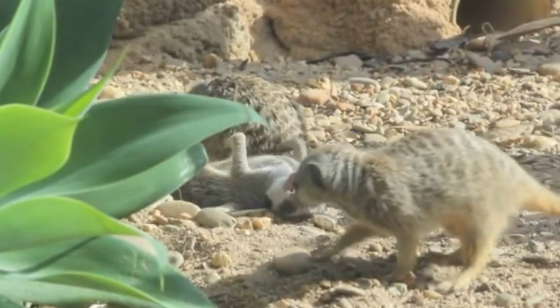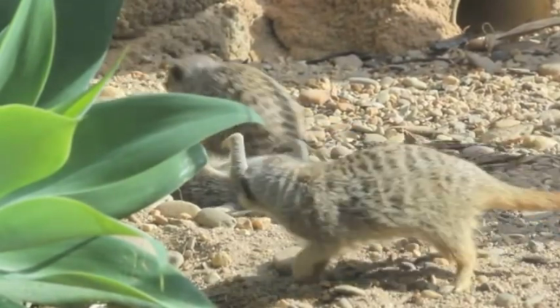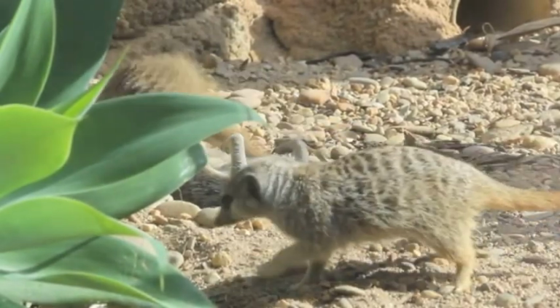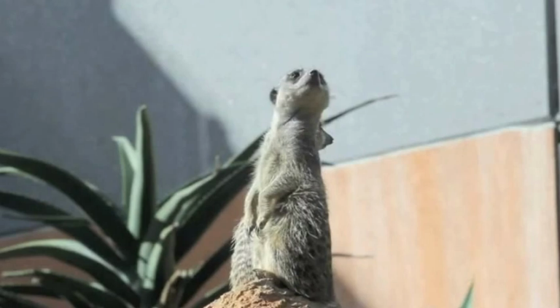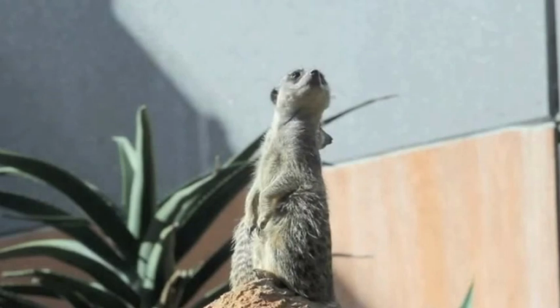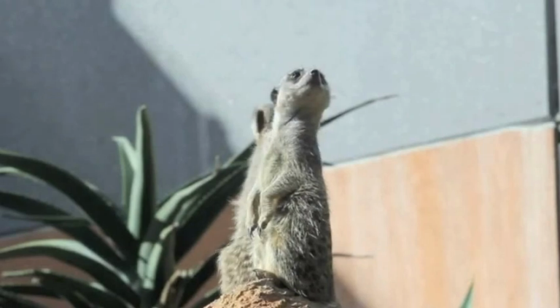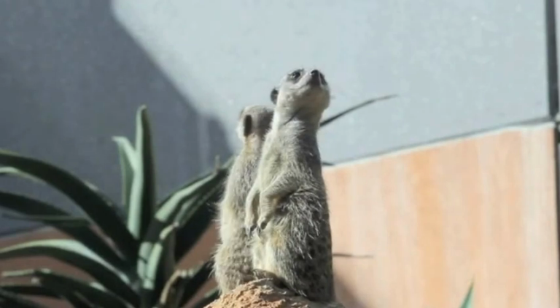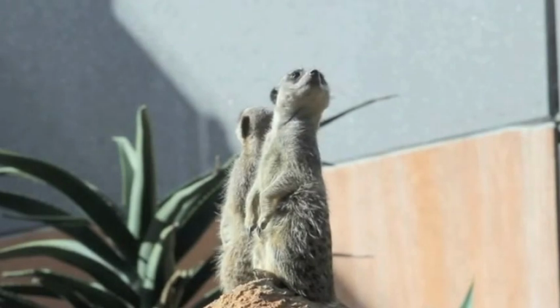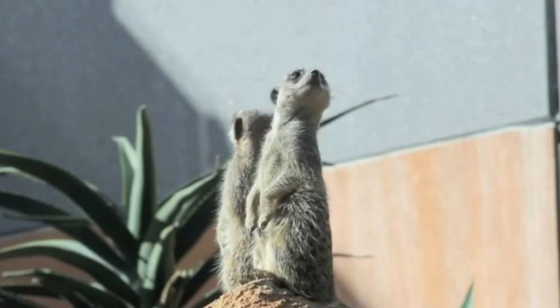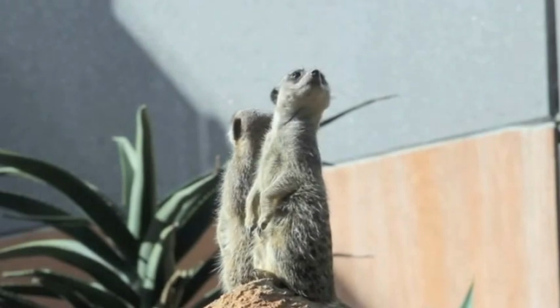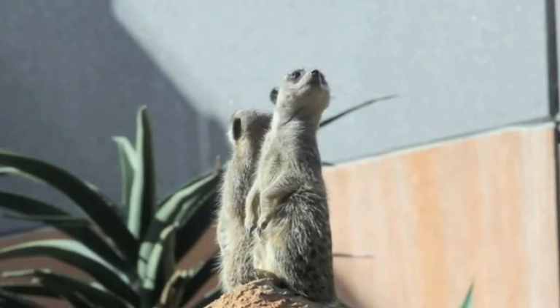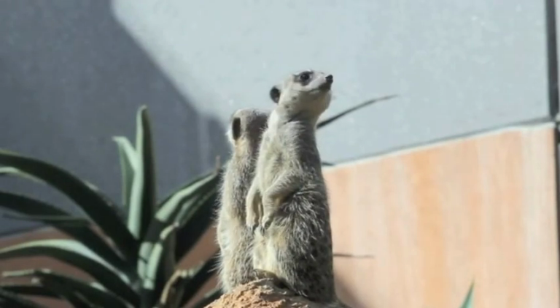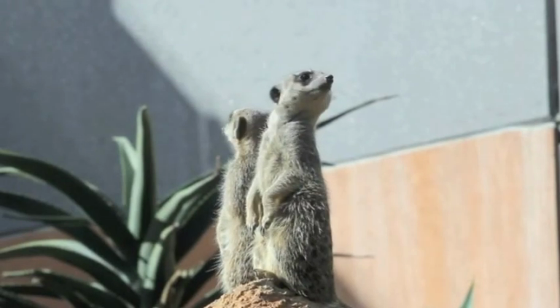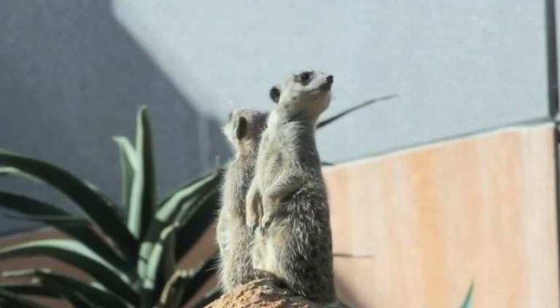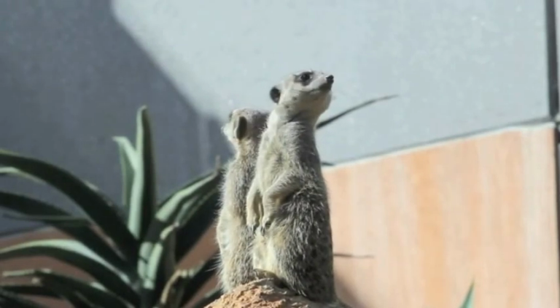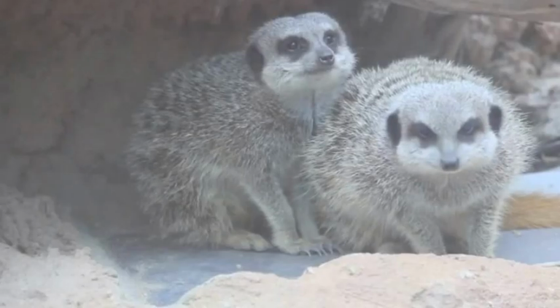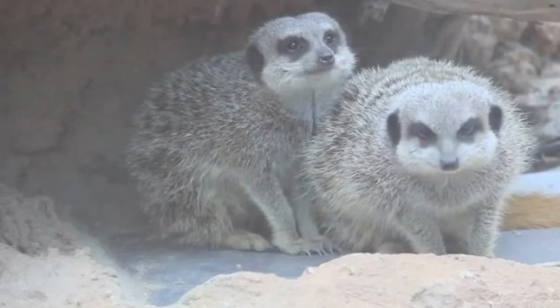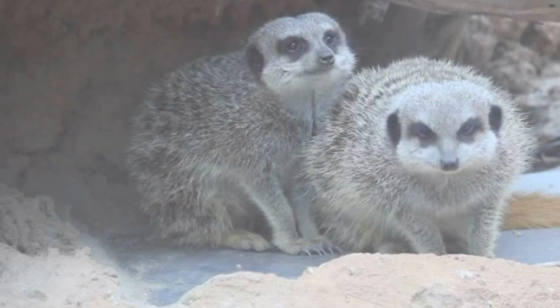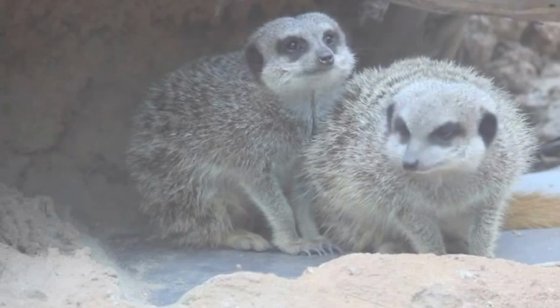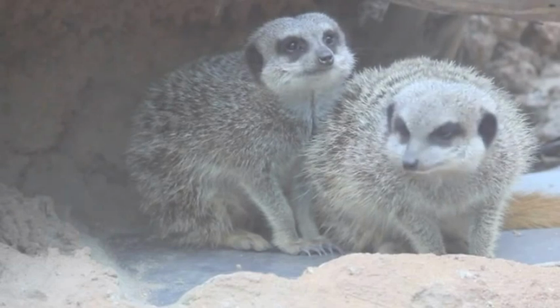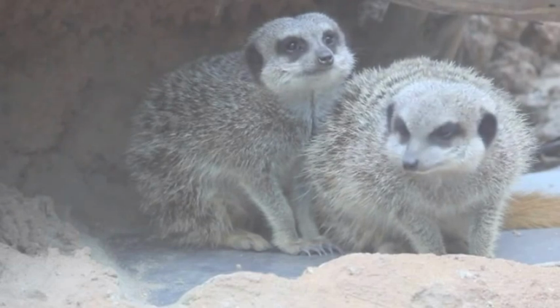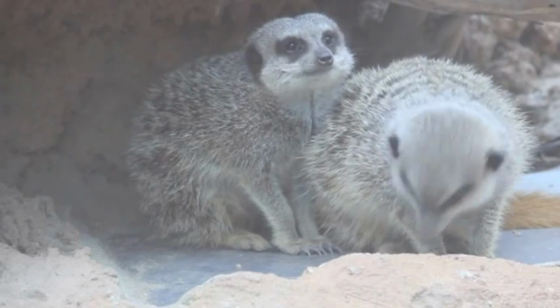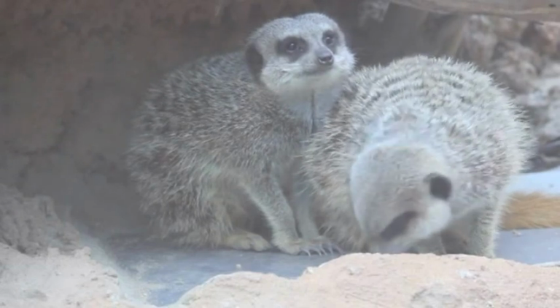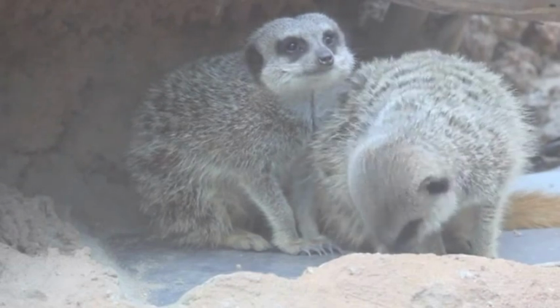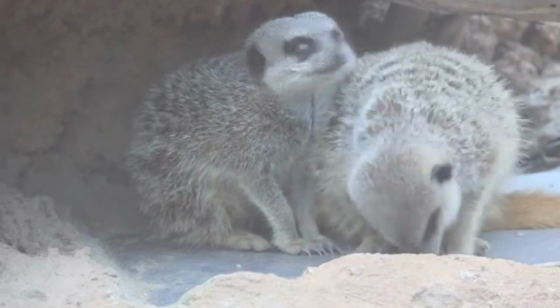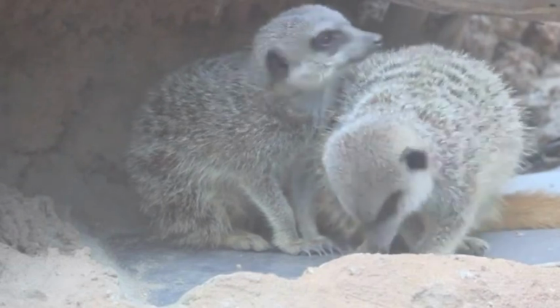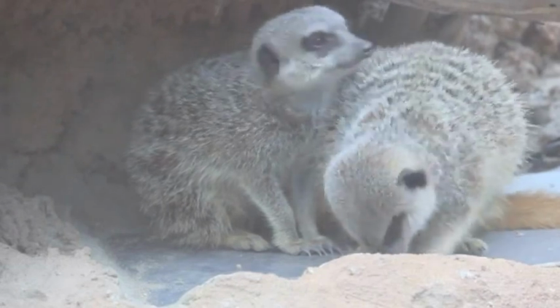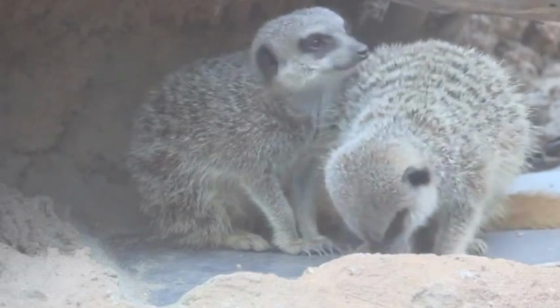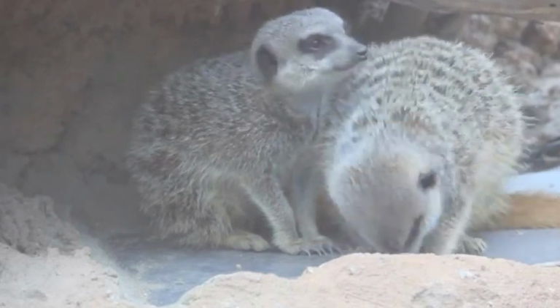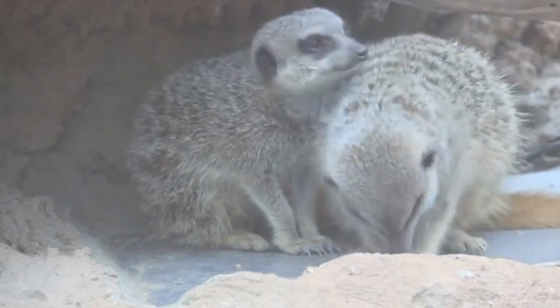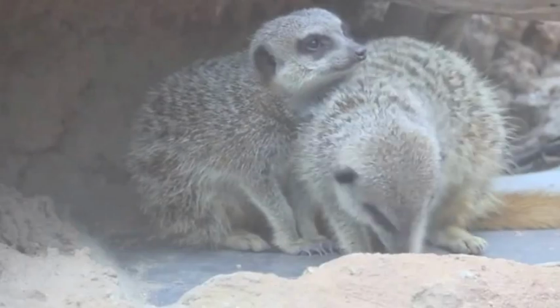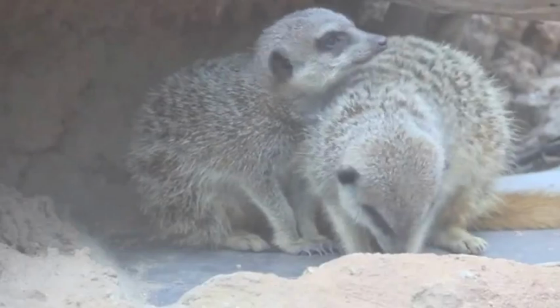Meerkats also tend to spend a lot of their day looking out for potential threats and predators to help keep each other safe. The meerkats are part of a treatment called Animal Assisted Therapy, or AAT.